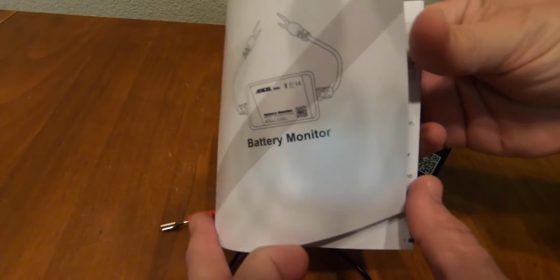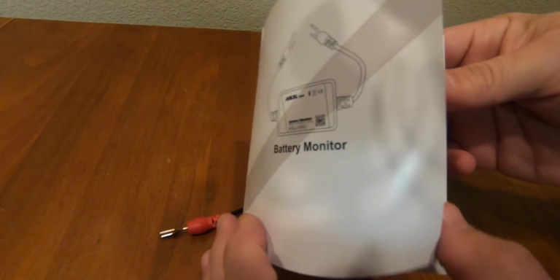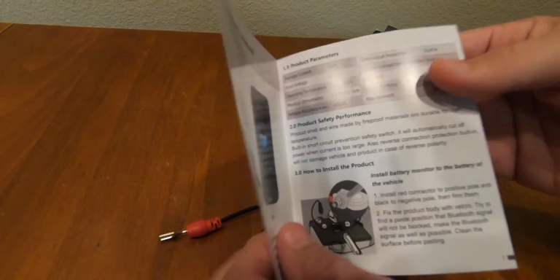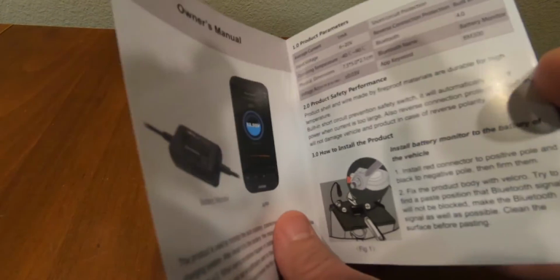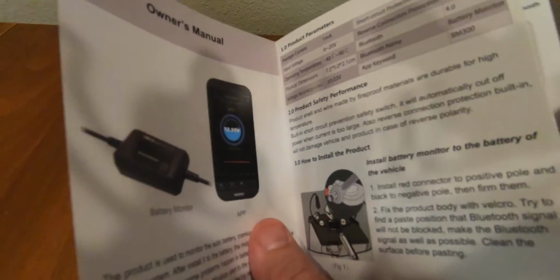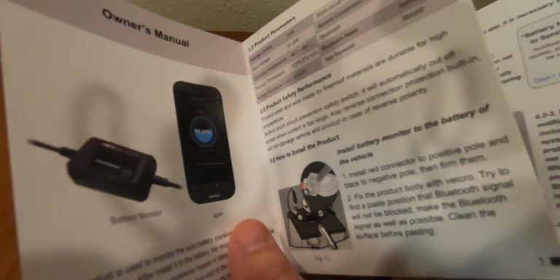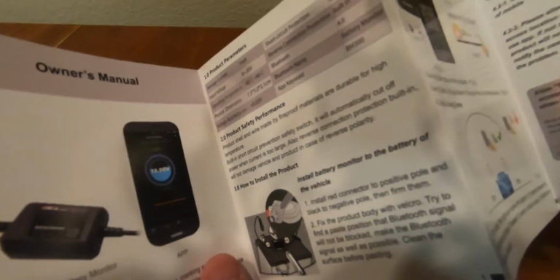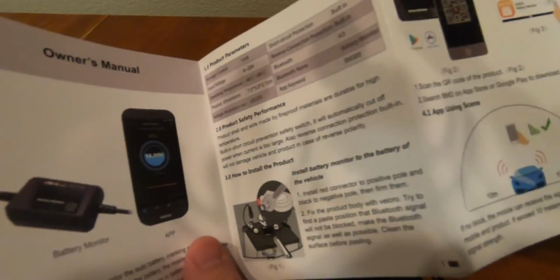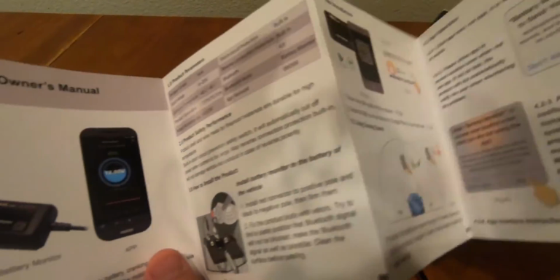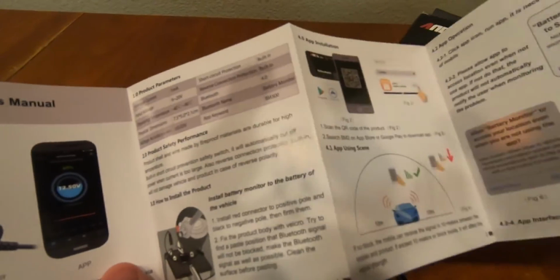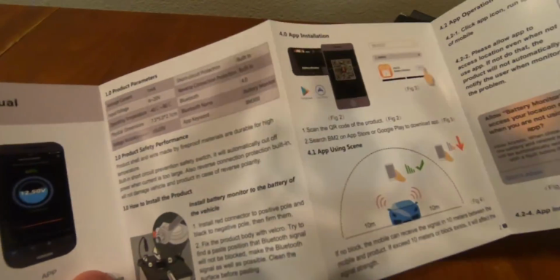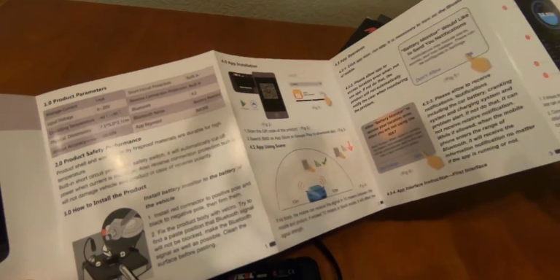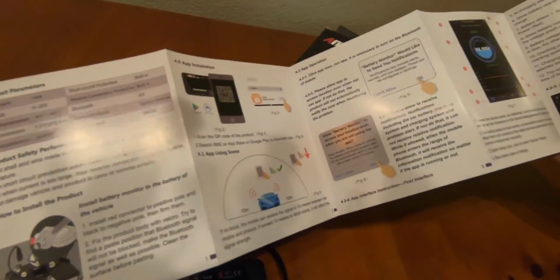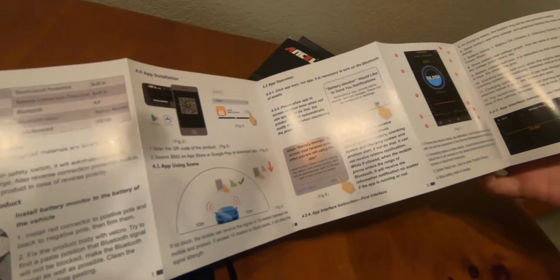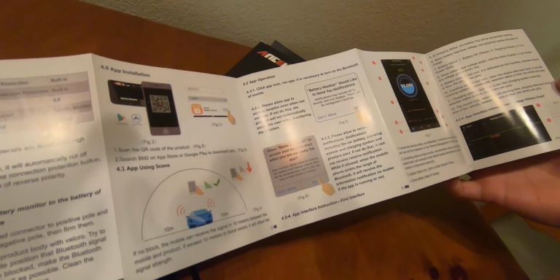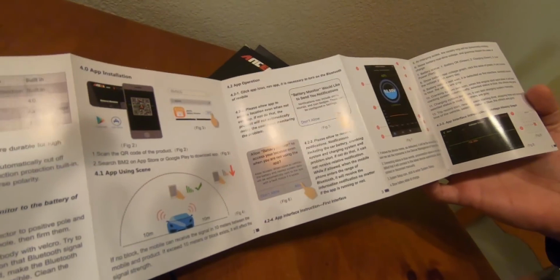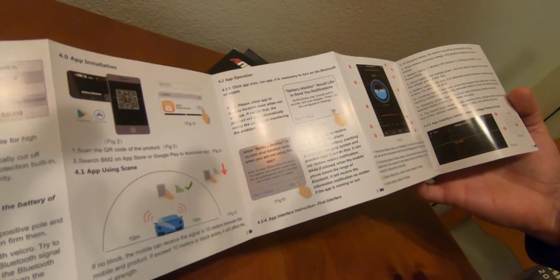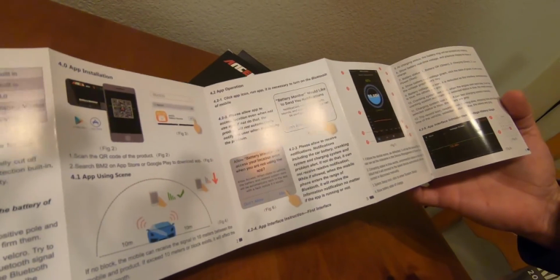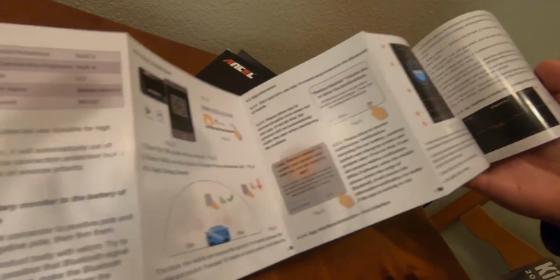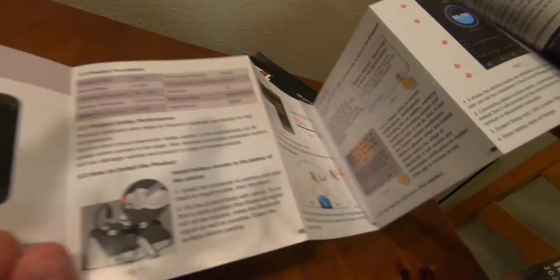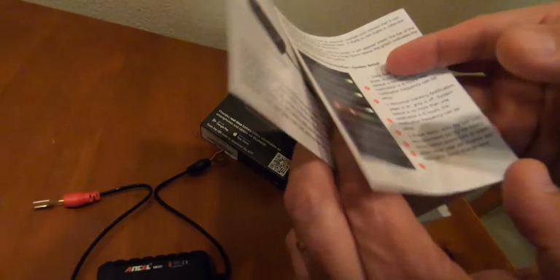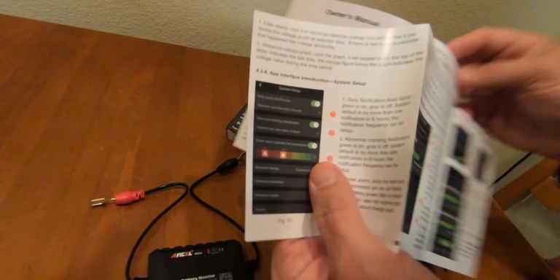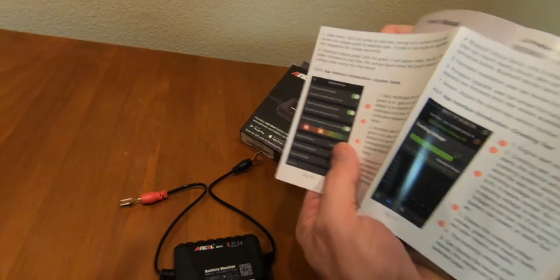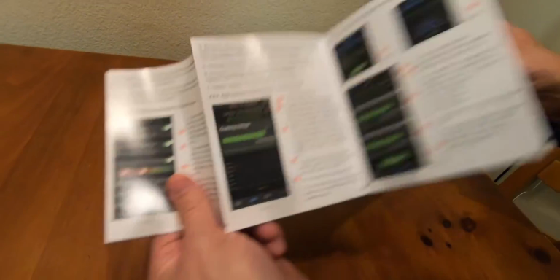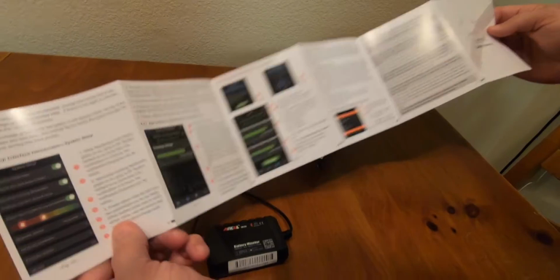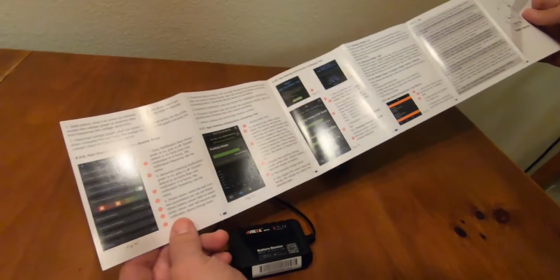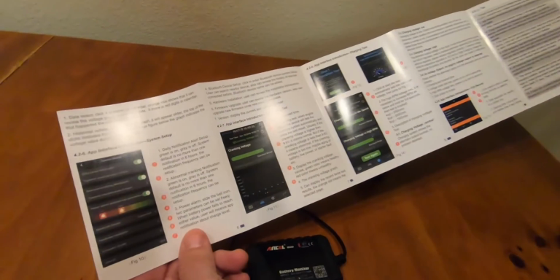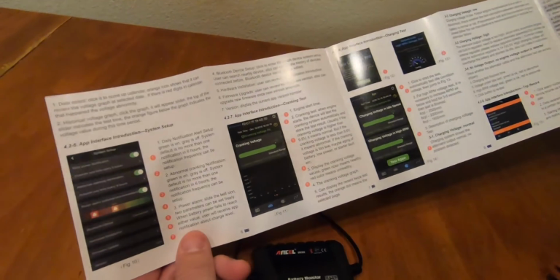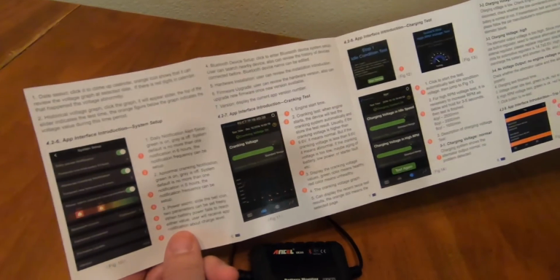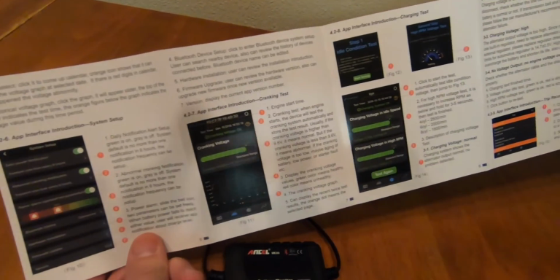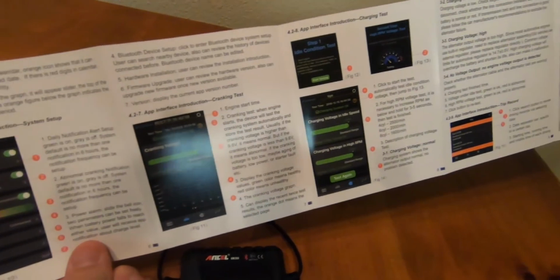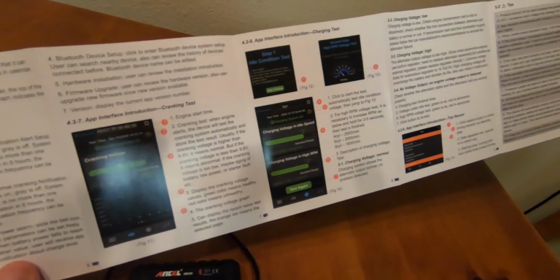It also comes with a very detailed manual — very well put together, in color, multi-page — and goes through all the menu options and all of the details. Bluetooth 4.1 shows you all the notifications as well.